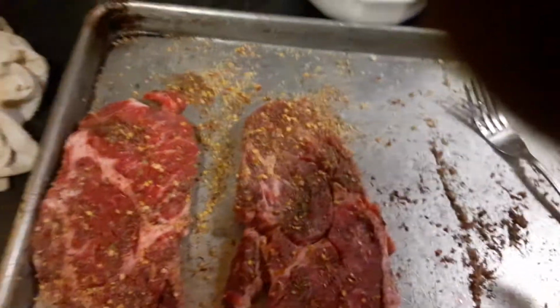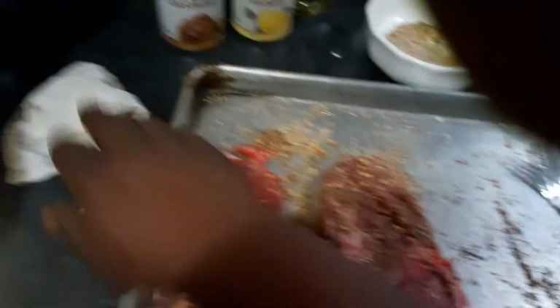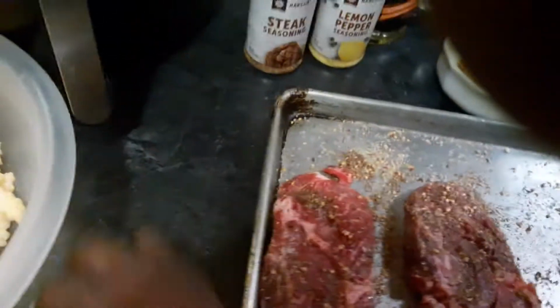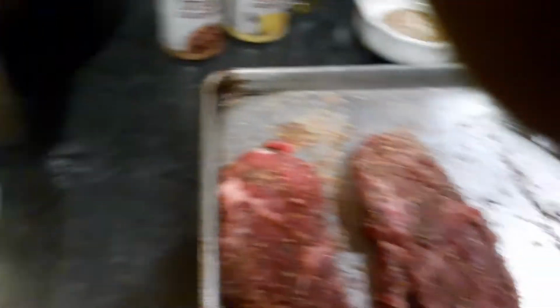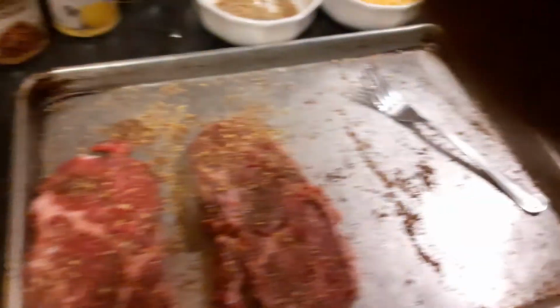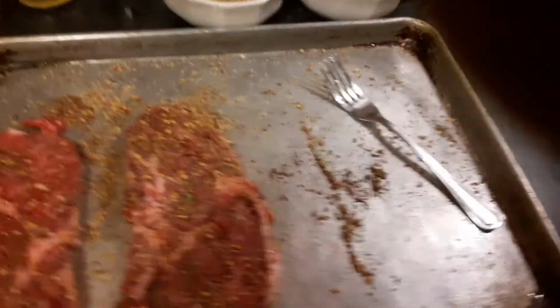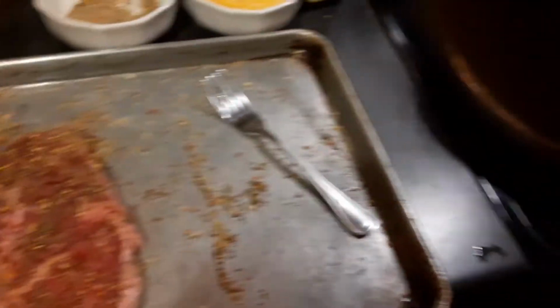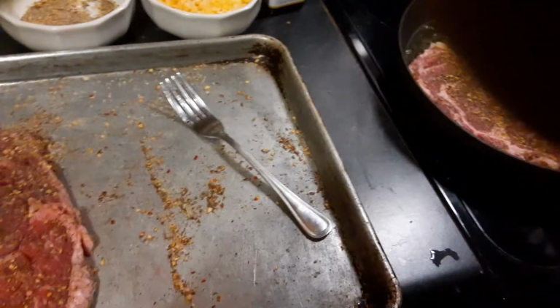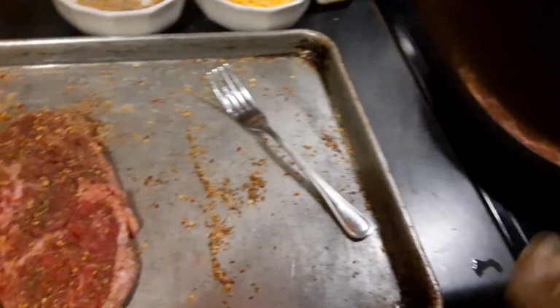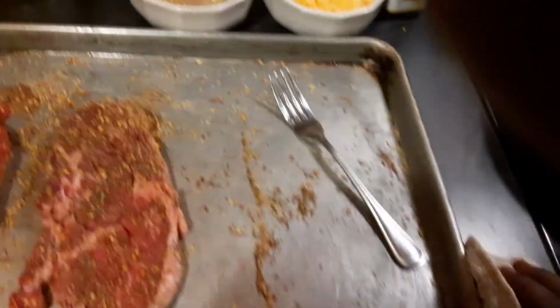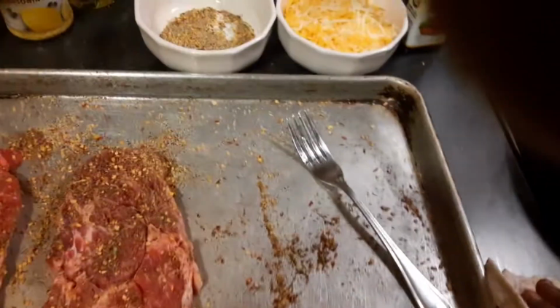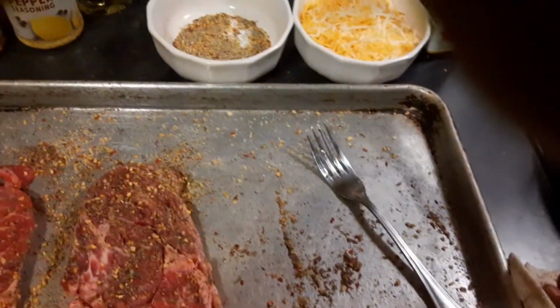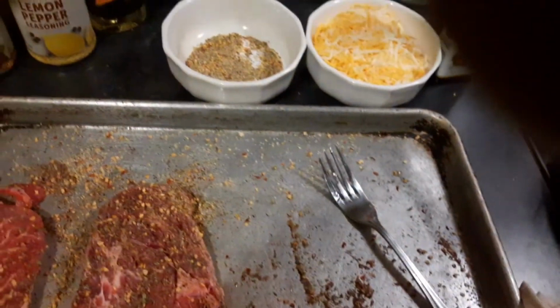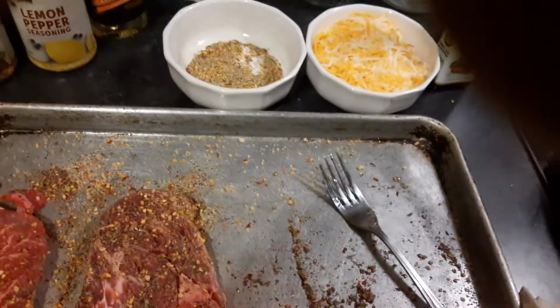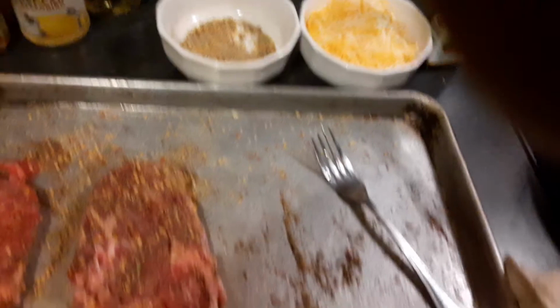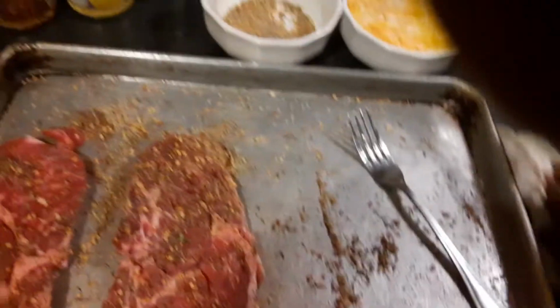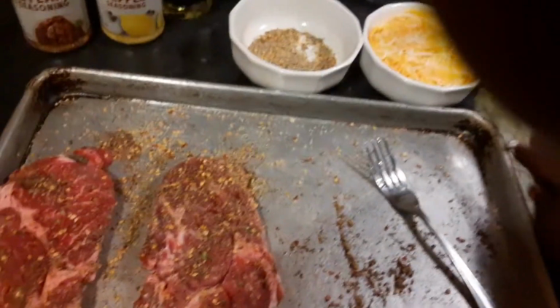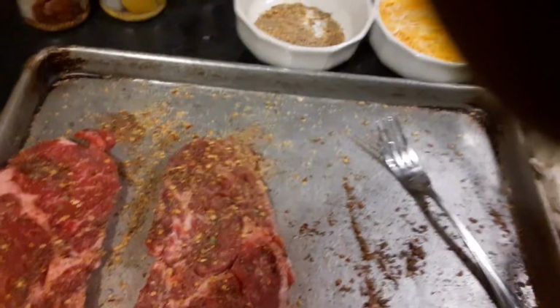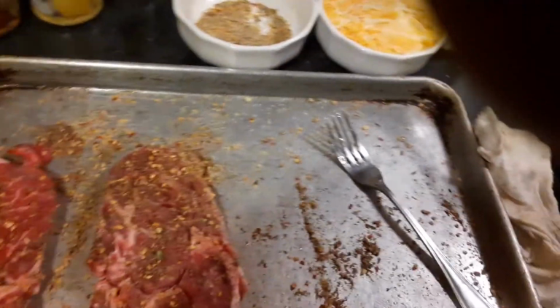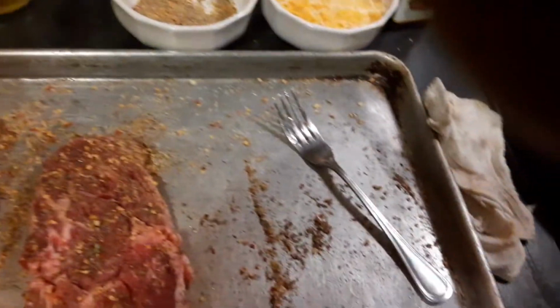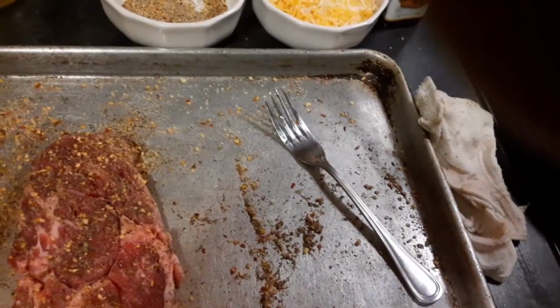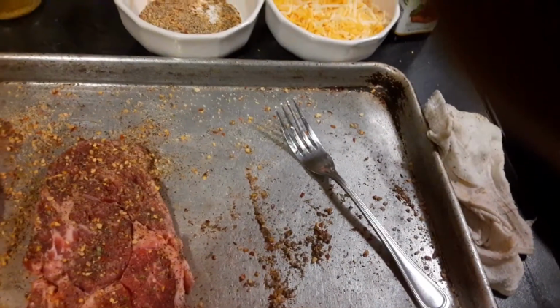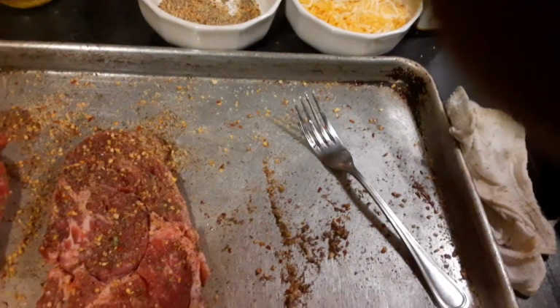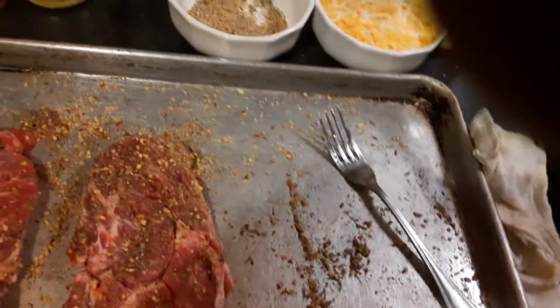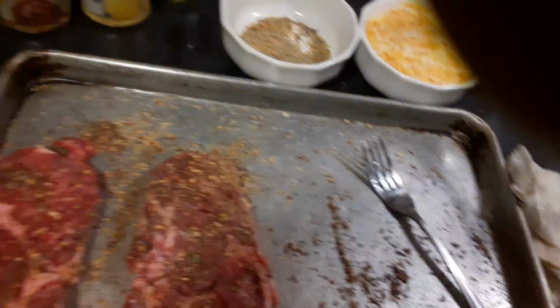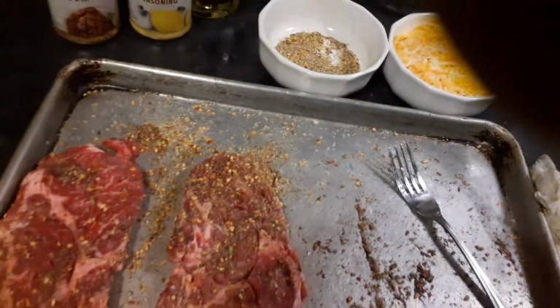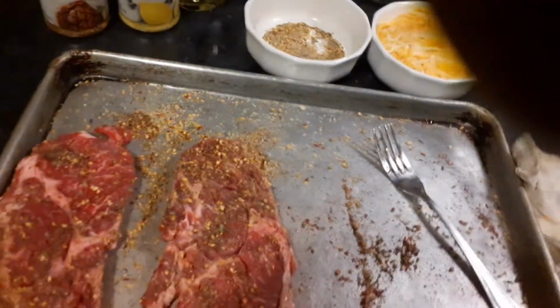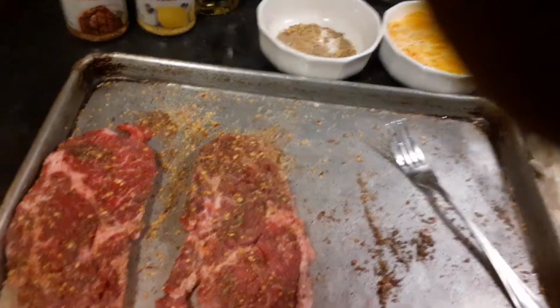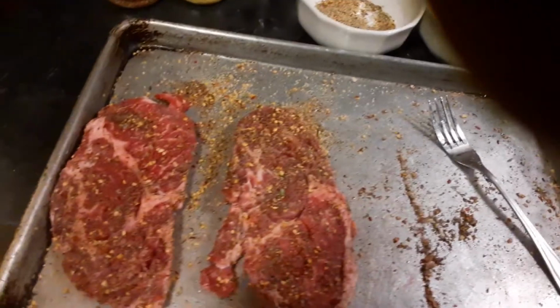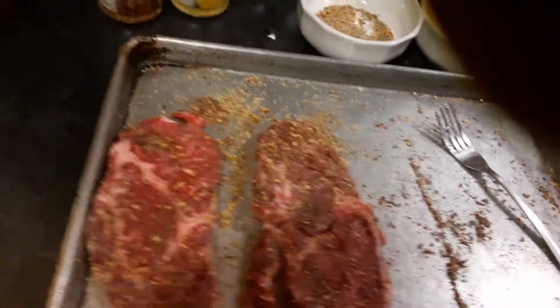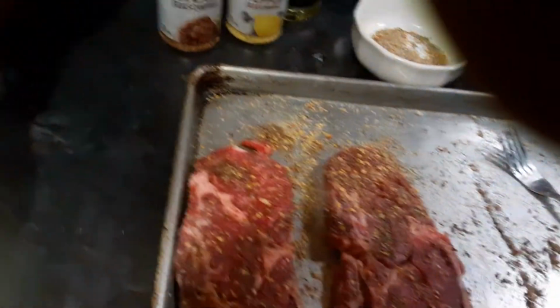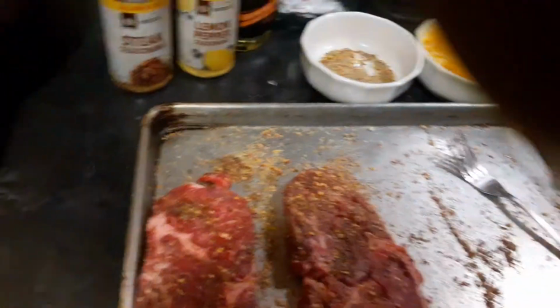Always go heavy on your seasoning if you're going to sauté the steaks. Even if you grill a steak, go heavy on your seasoning because you want the flavor still in there.